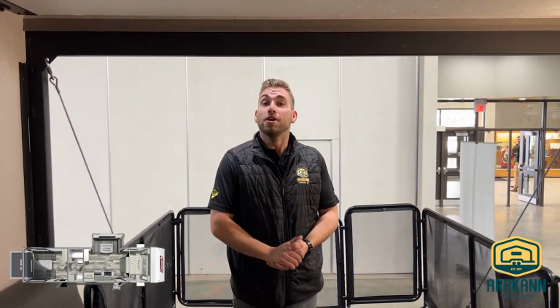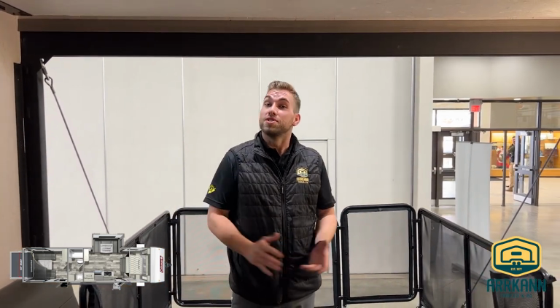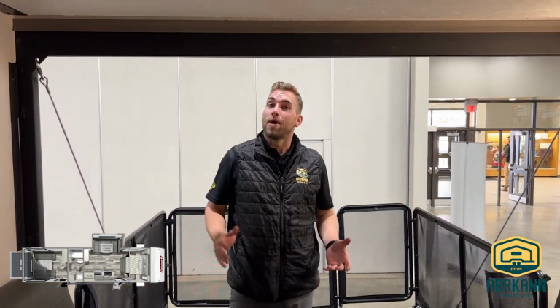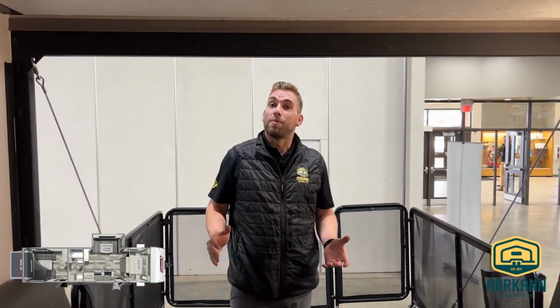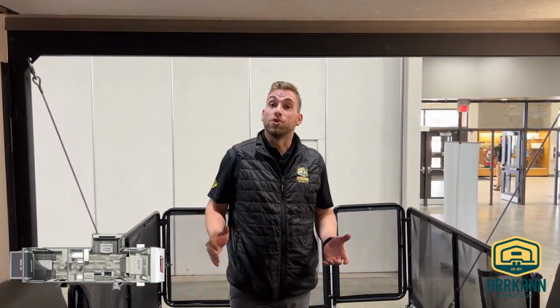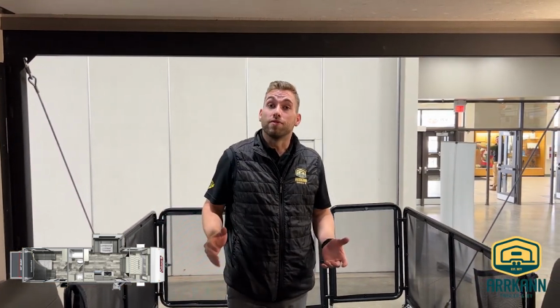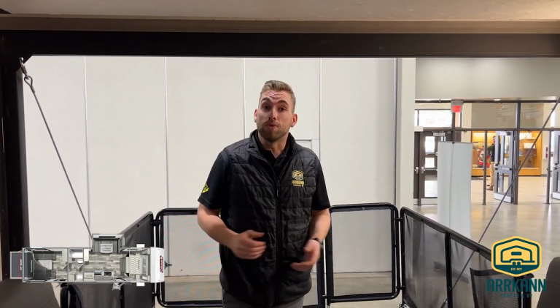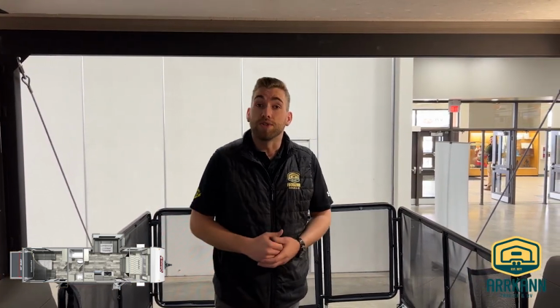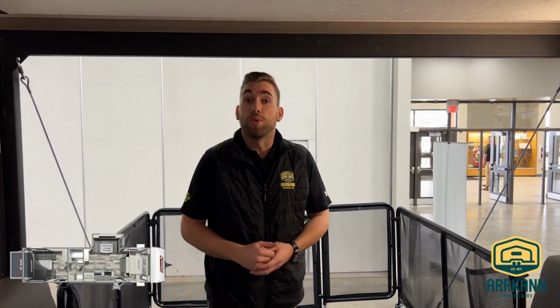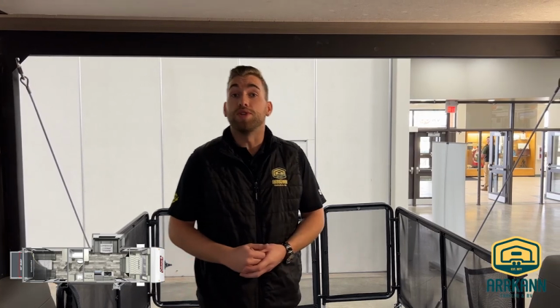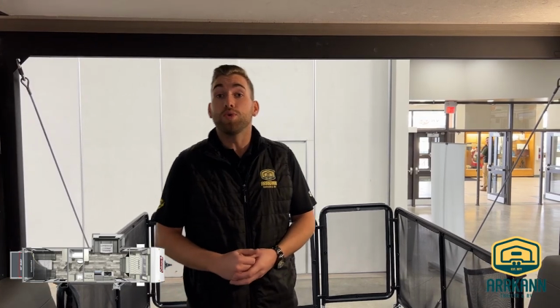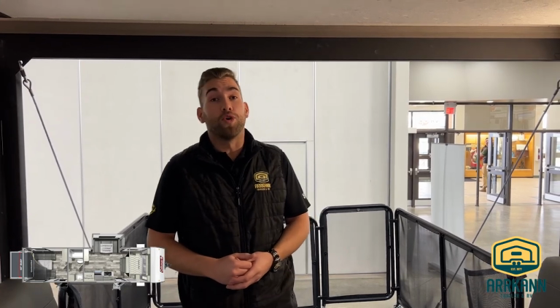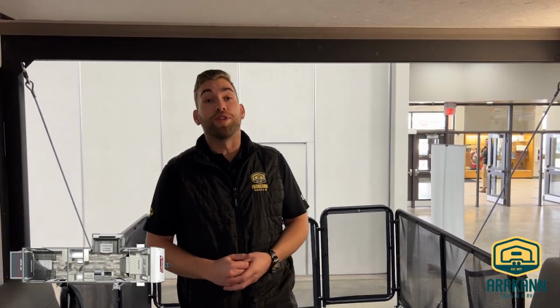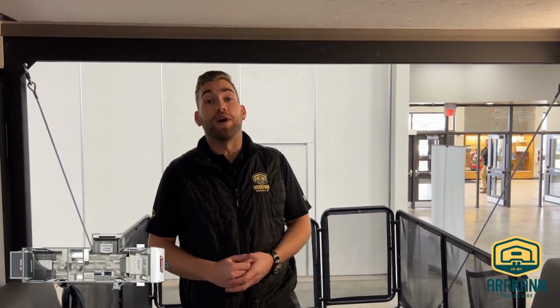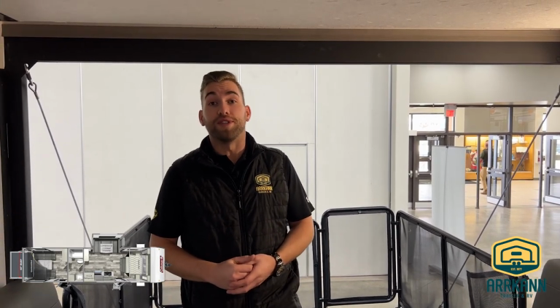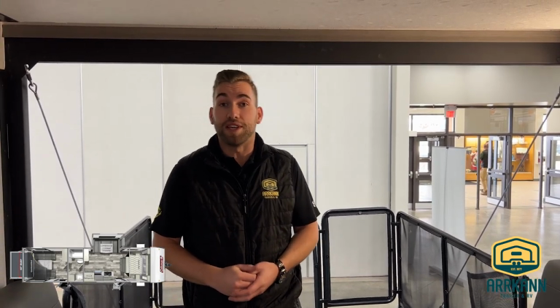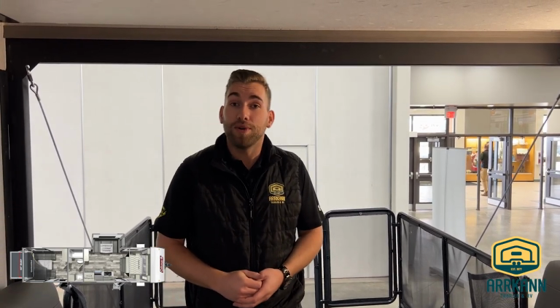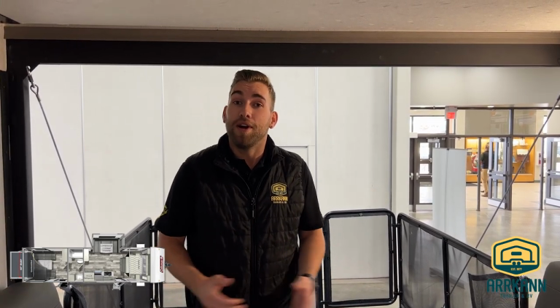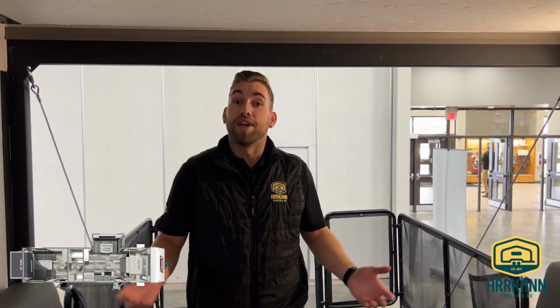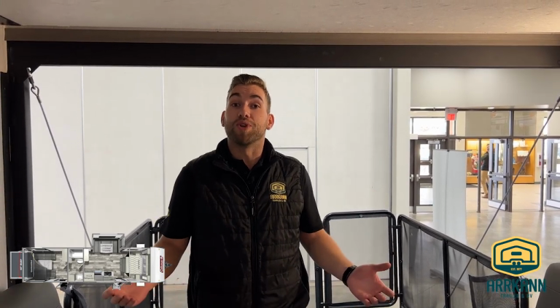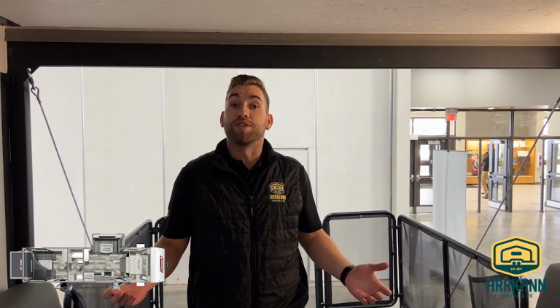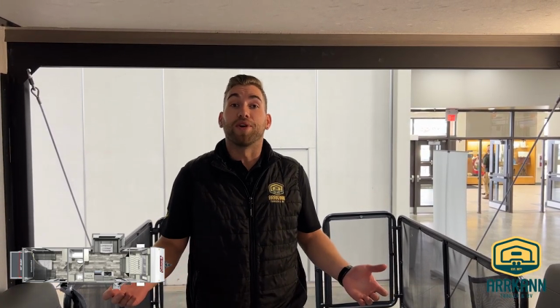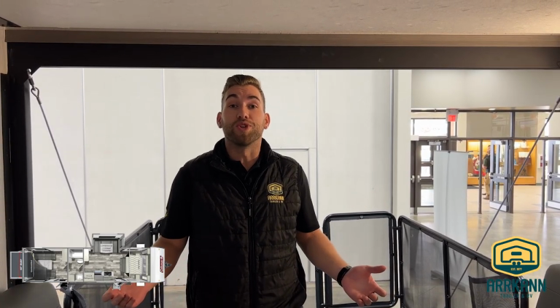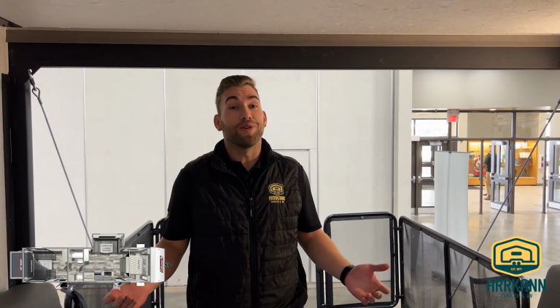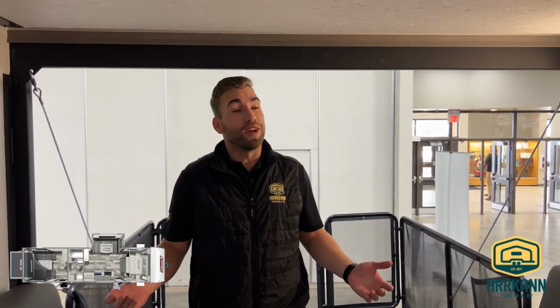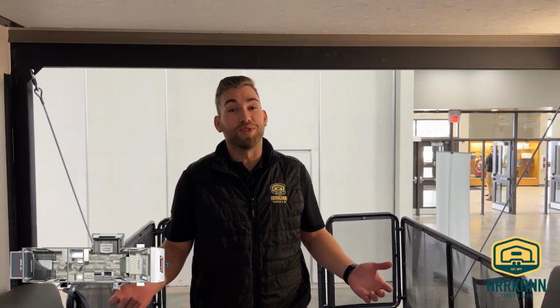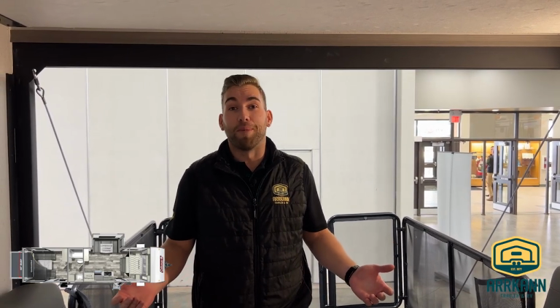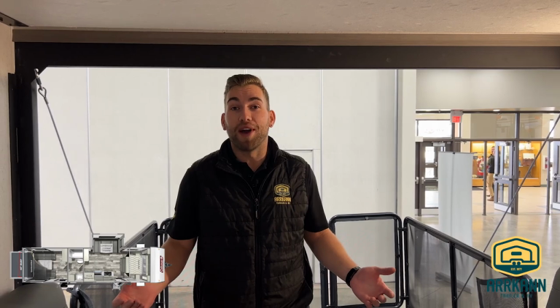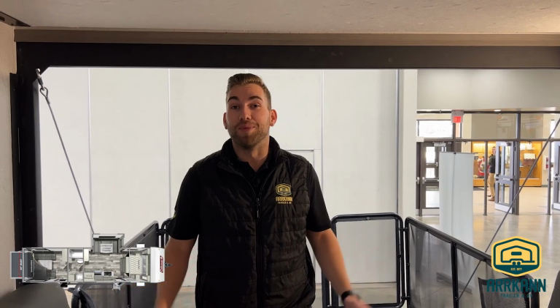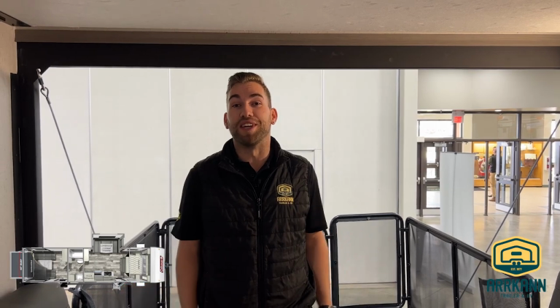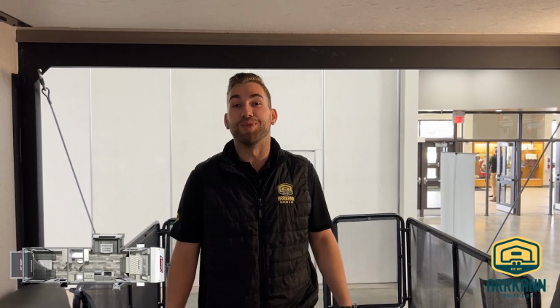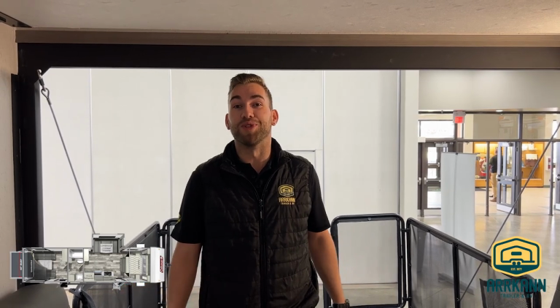That's going to wrap up our tour of the 2022 Coleman 300TQ. My name is Travis from Arcant Trailer. Thanks for stopping by — we'll see you guys real soon.